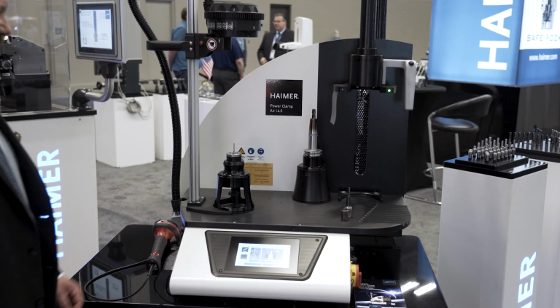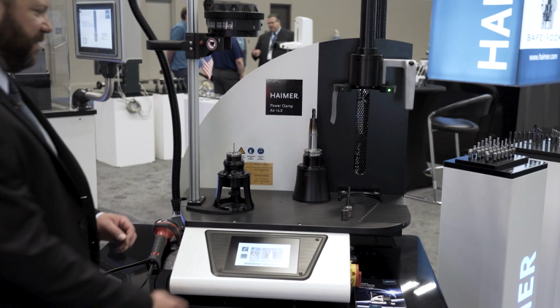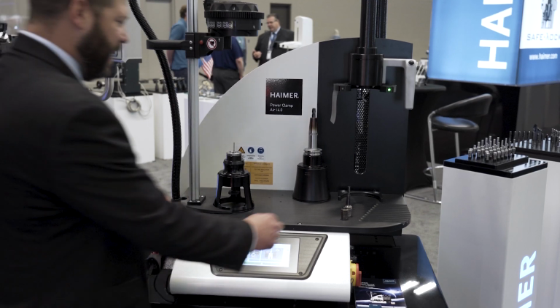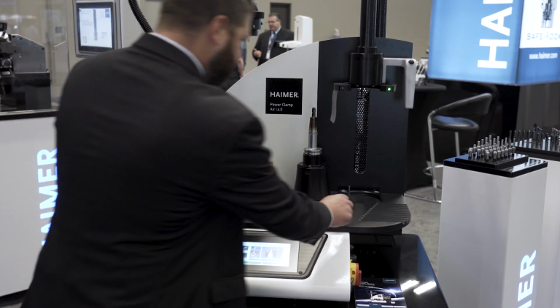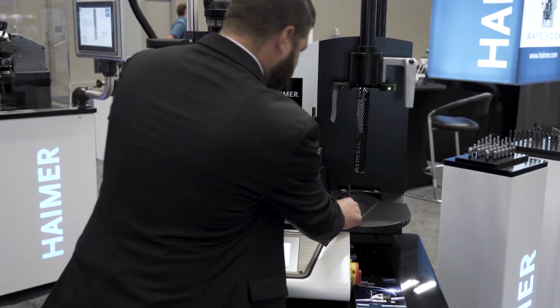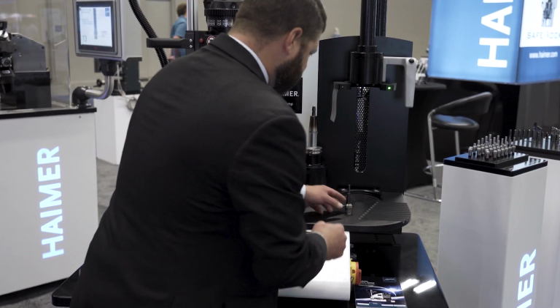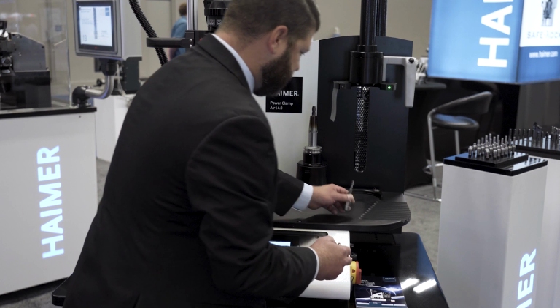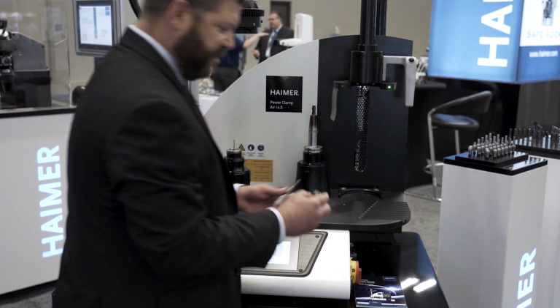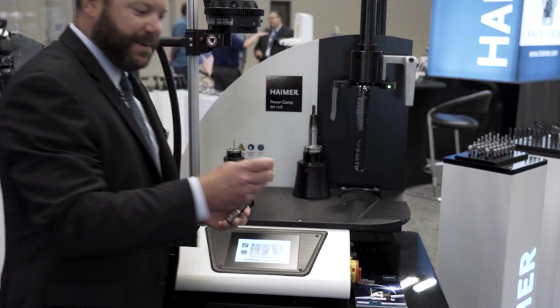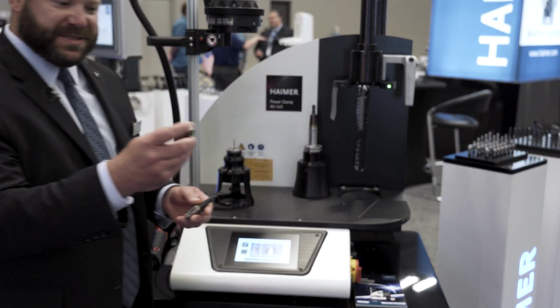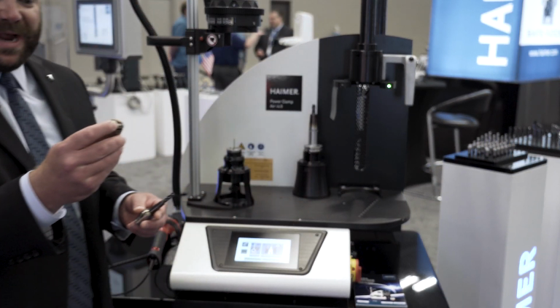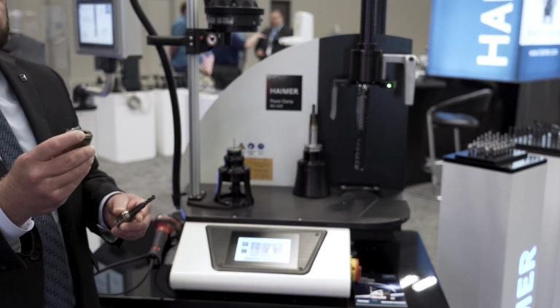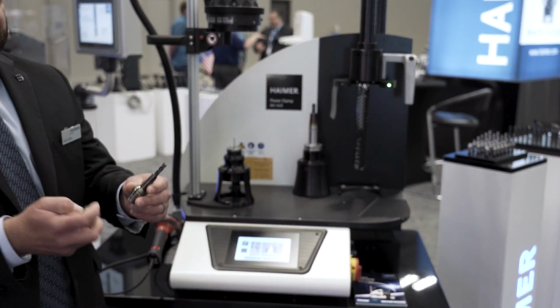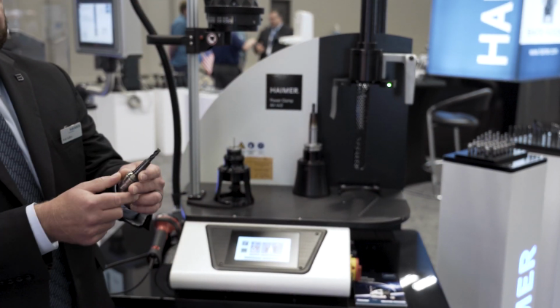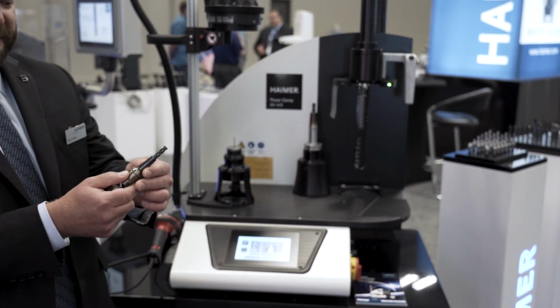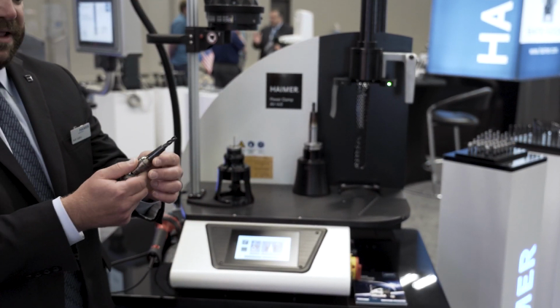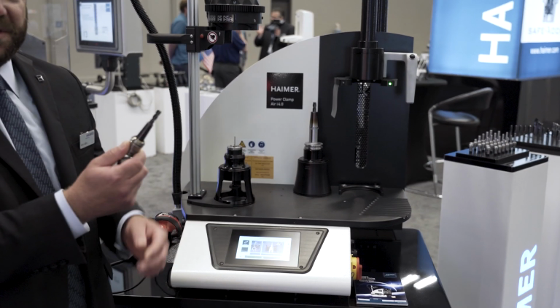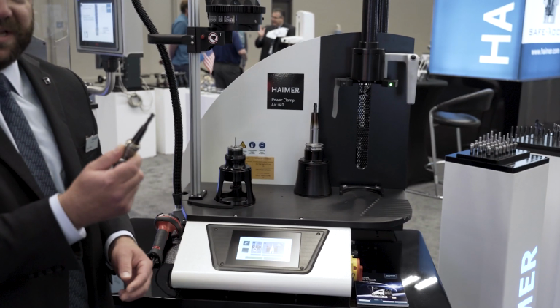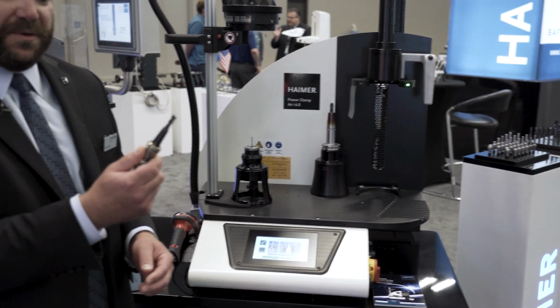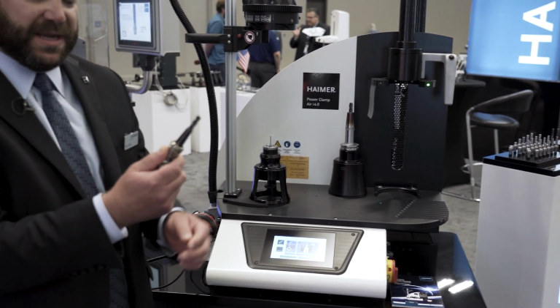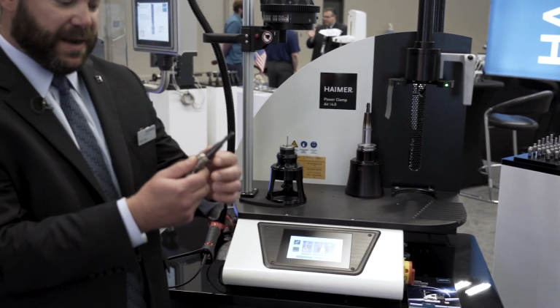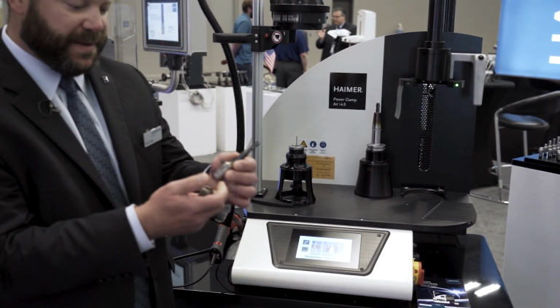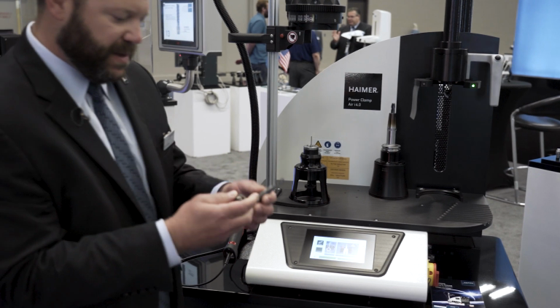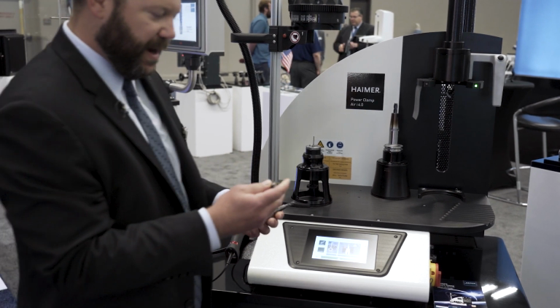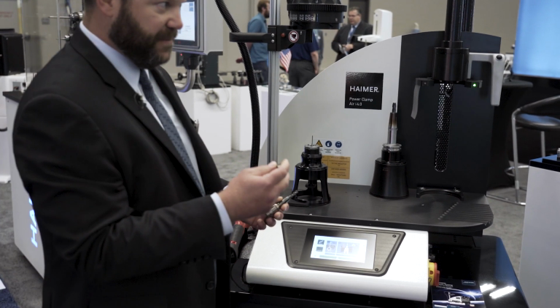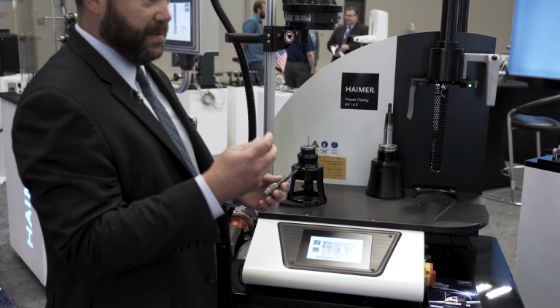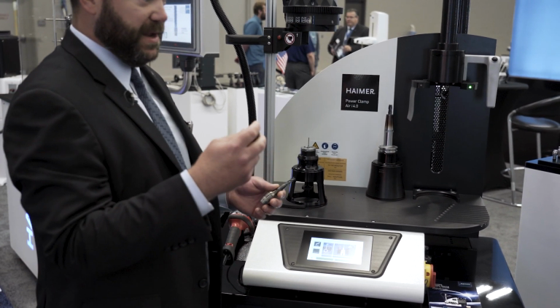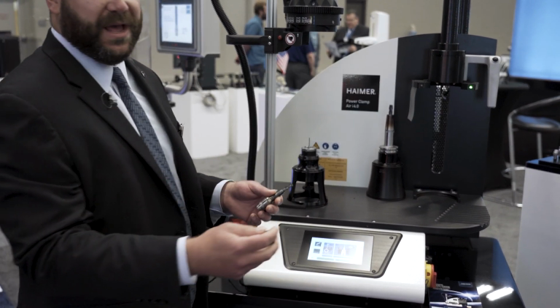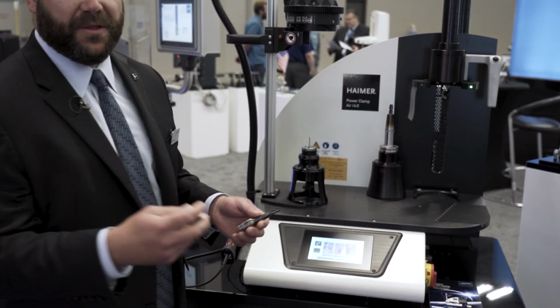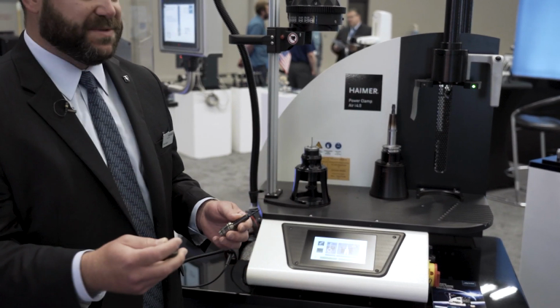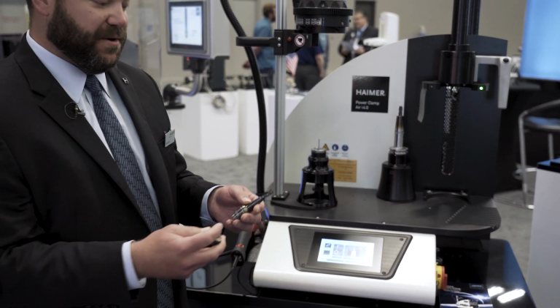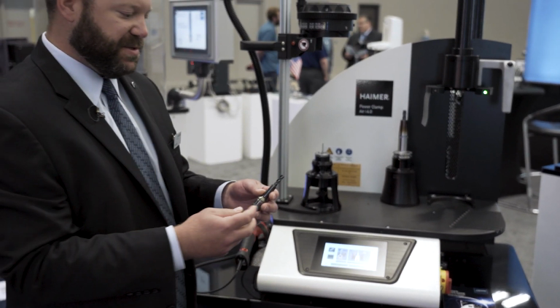We've got flat top collets and we also make collets with extended noses on them, from ER11 all the way up to ER32.